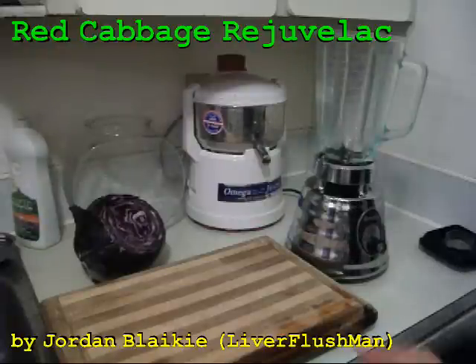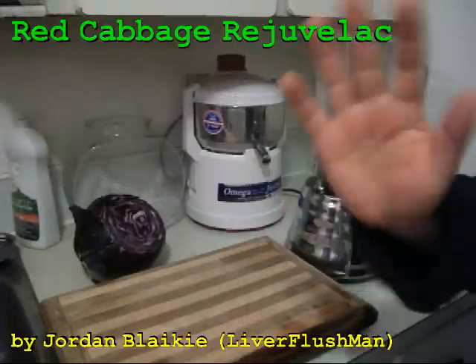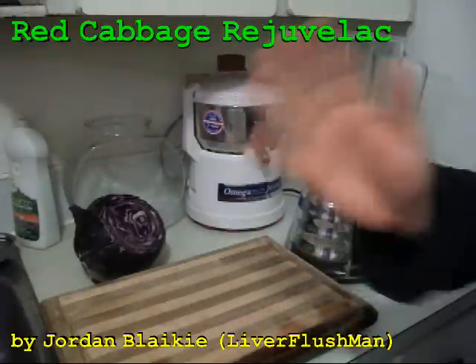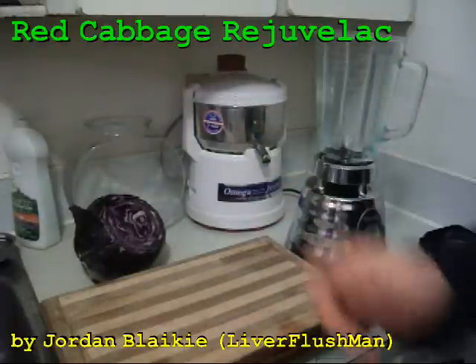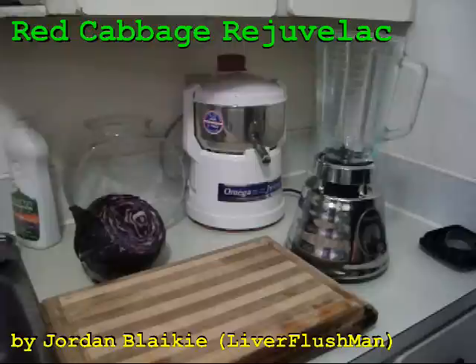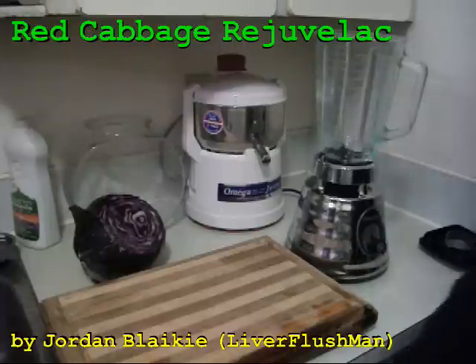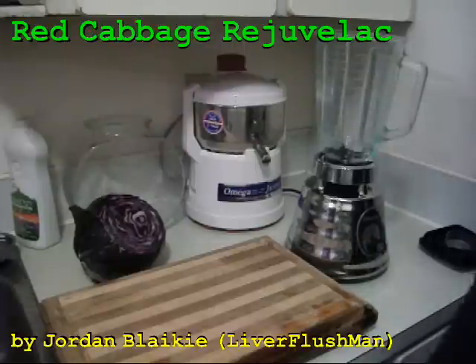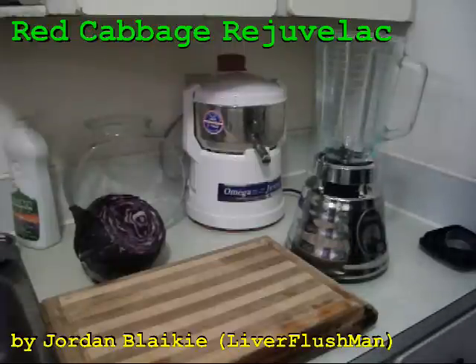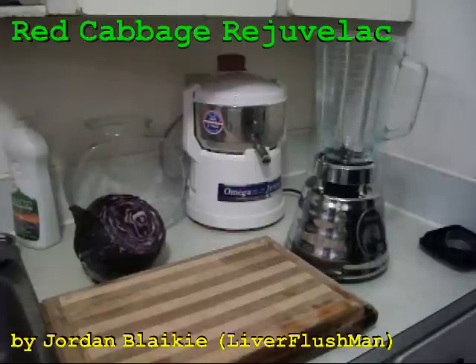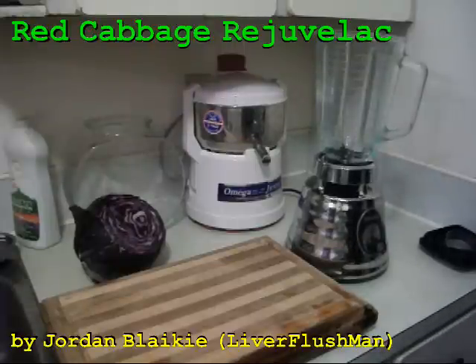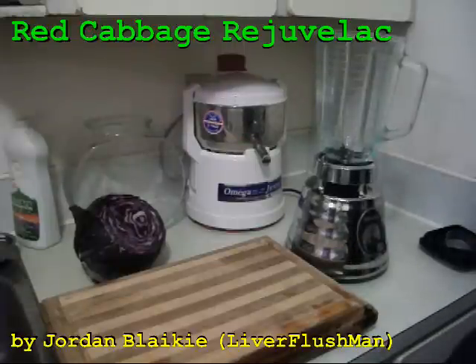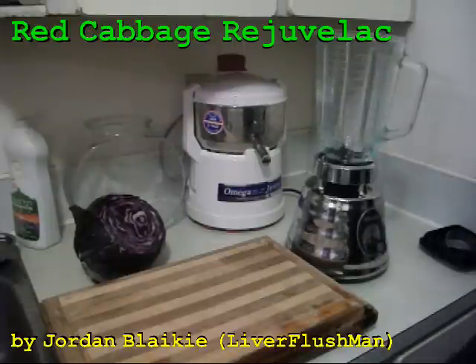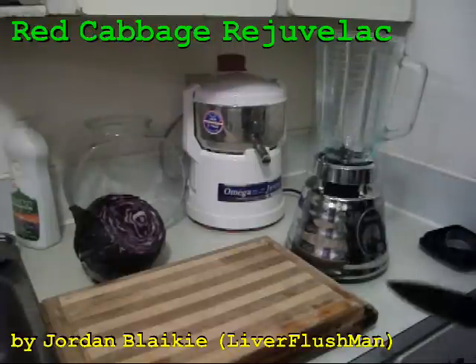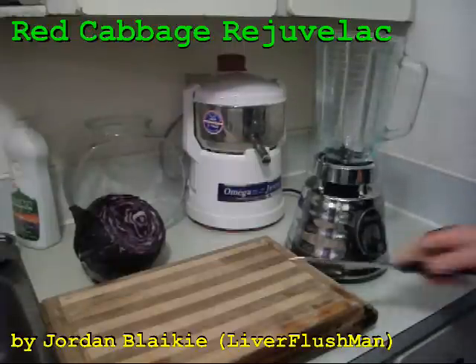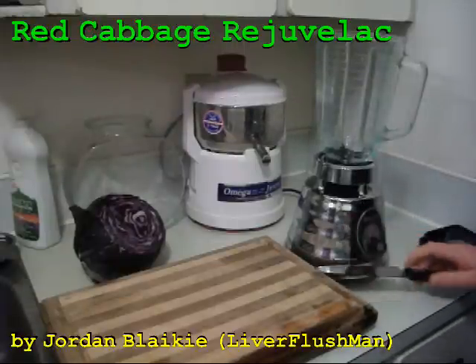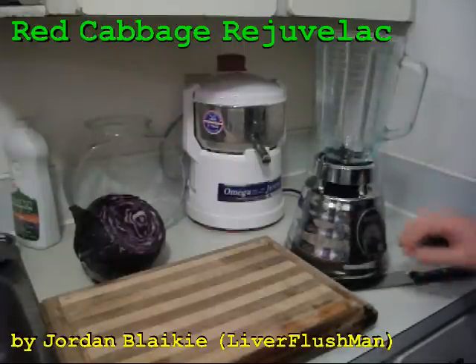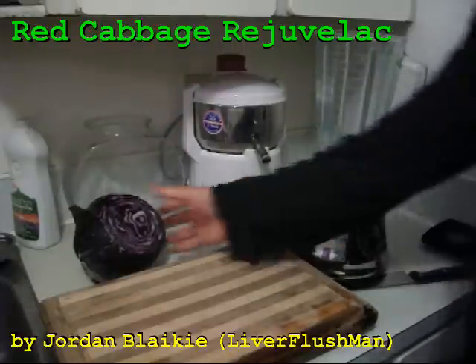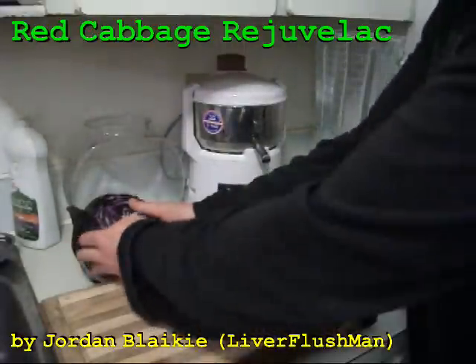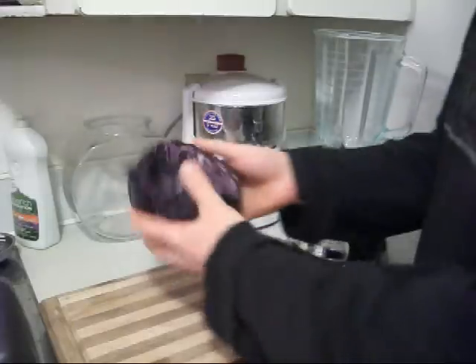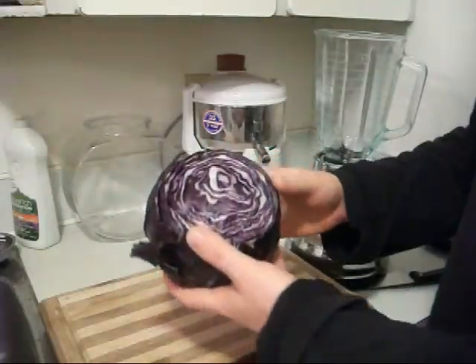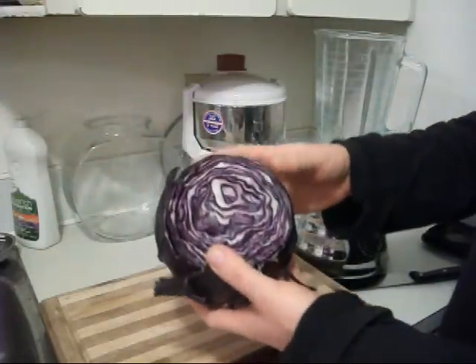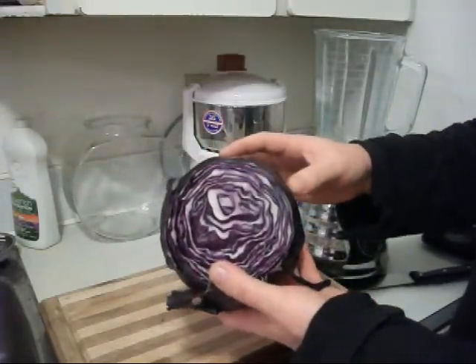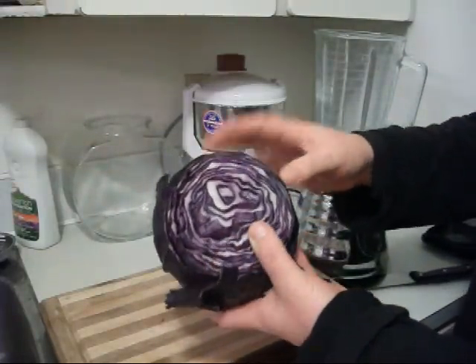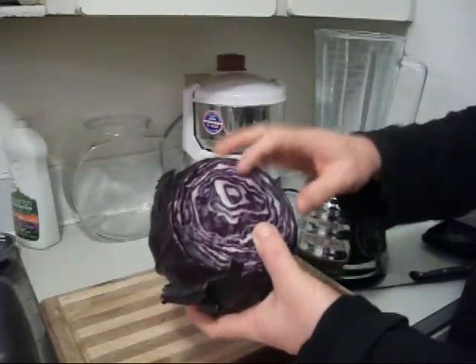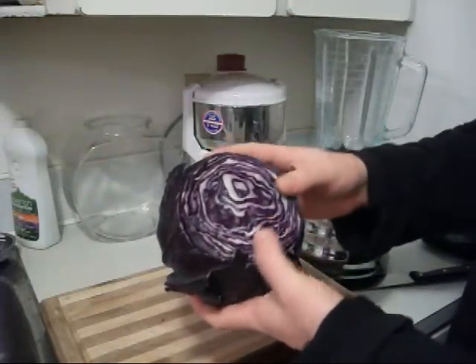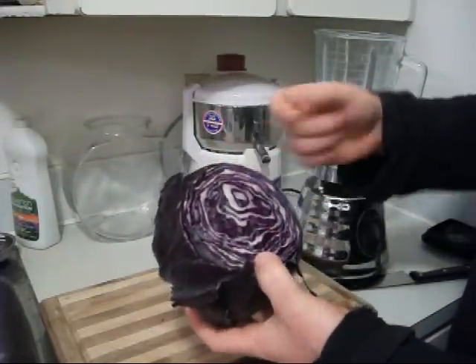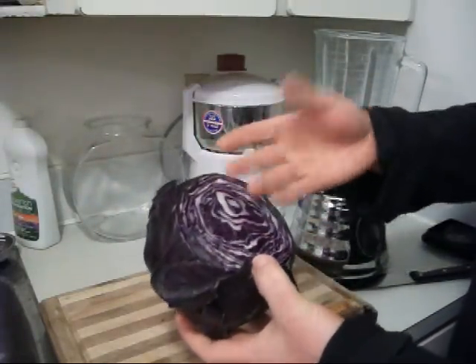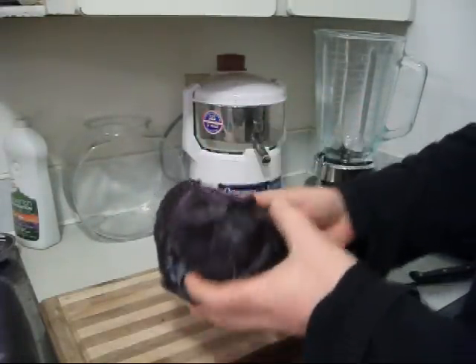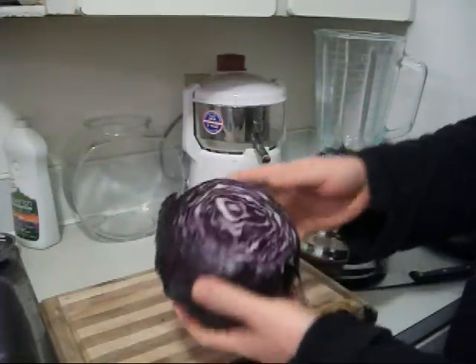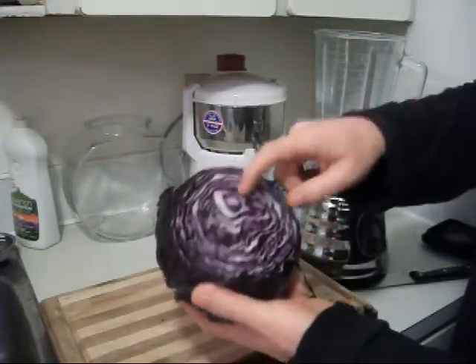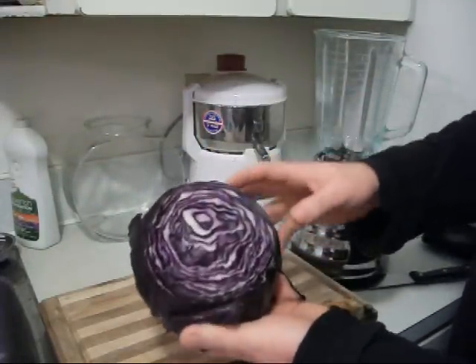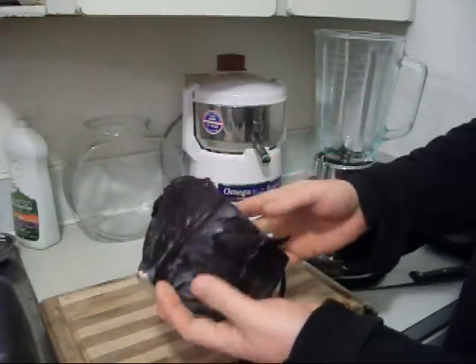Hello YouTubers, Liverfreshman here. Today we're going to teach you how to make a red cabbage rejuvelac. It's called red cabbage even though it's purple.